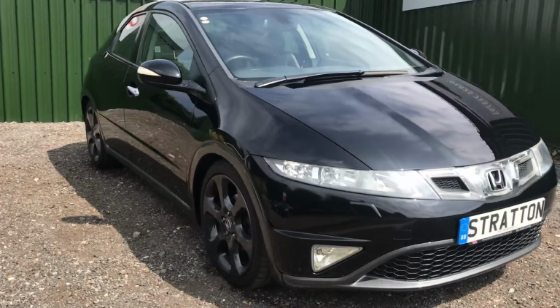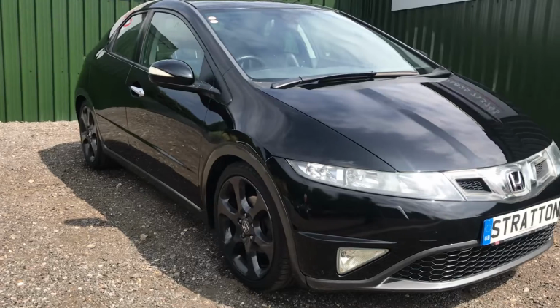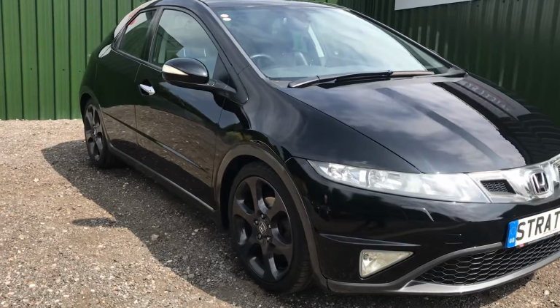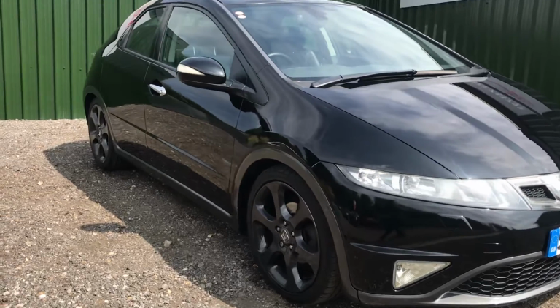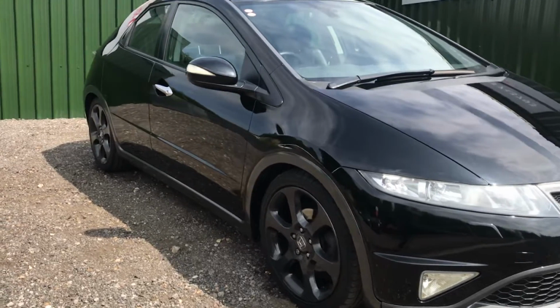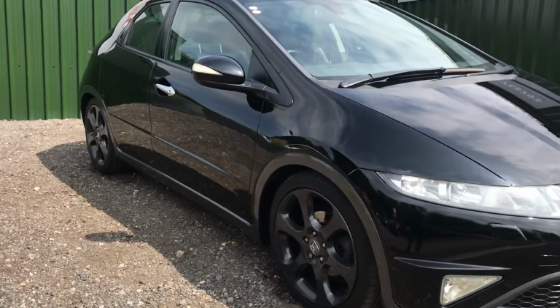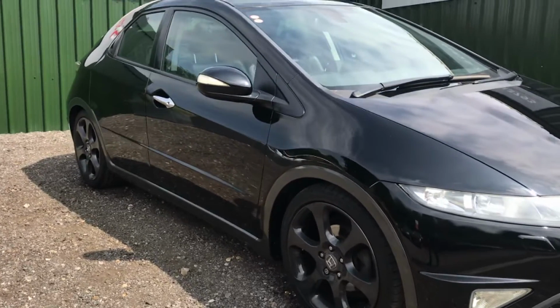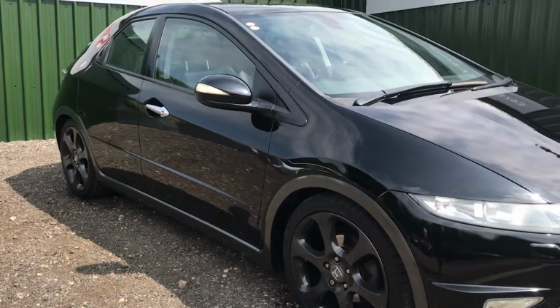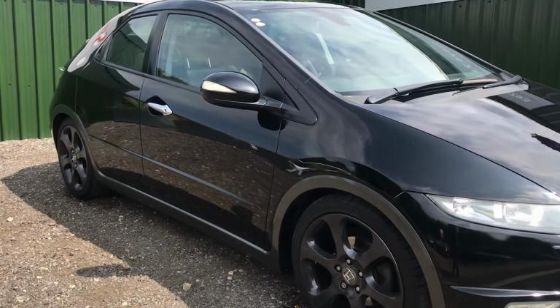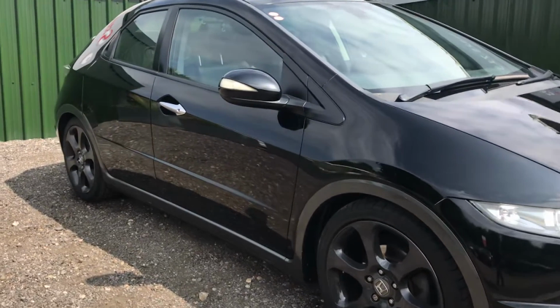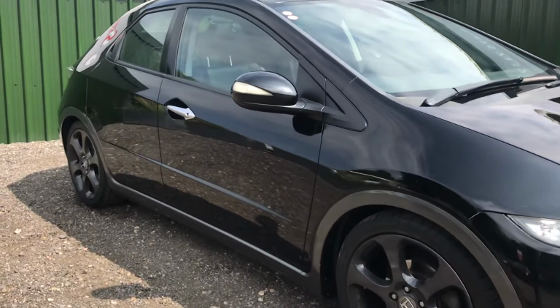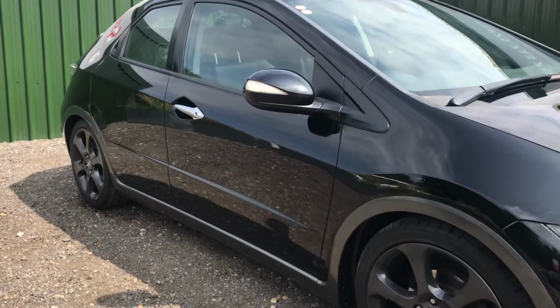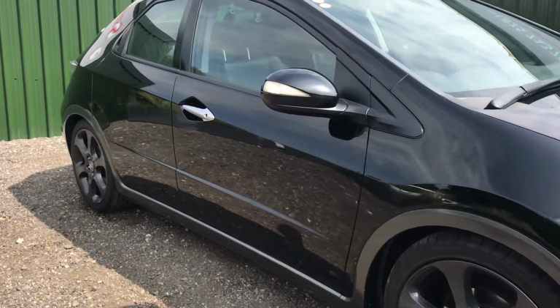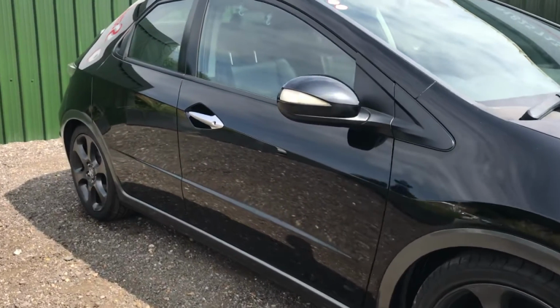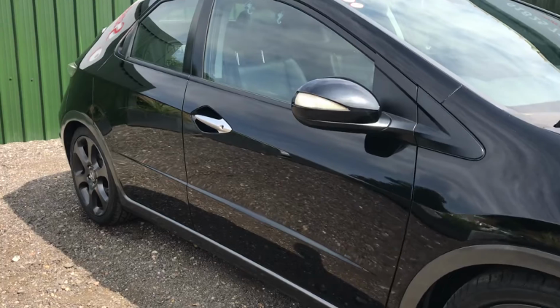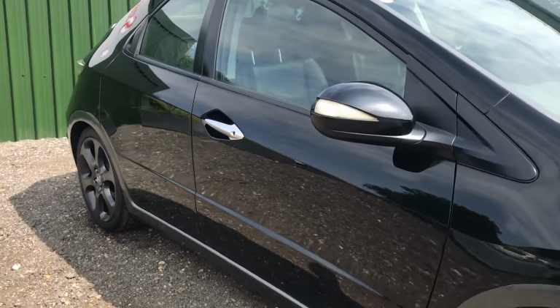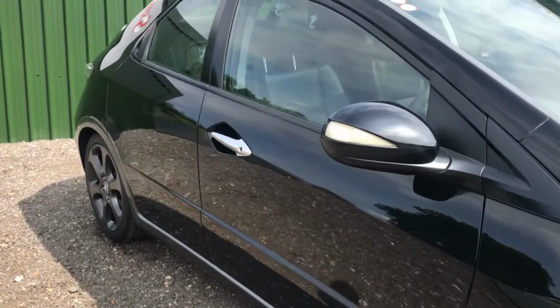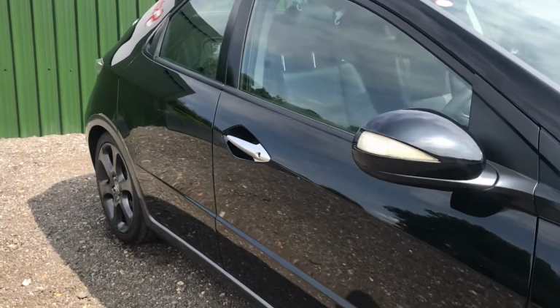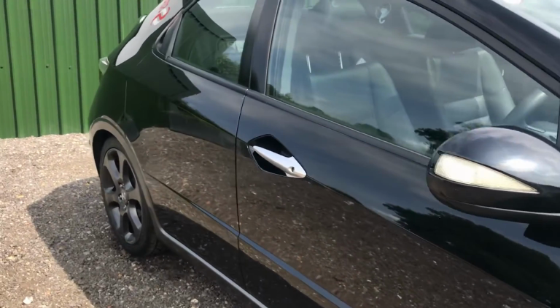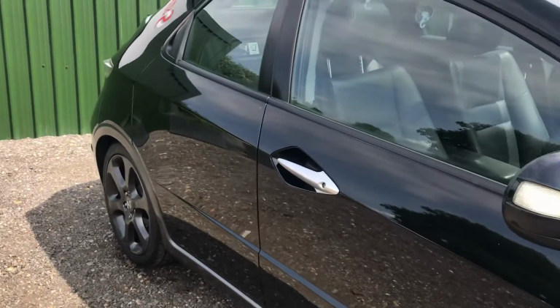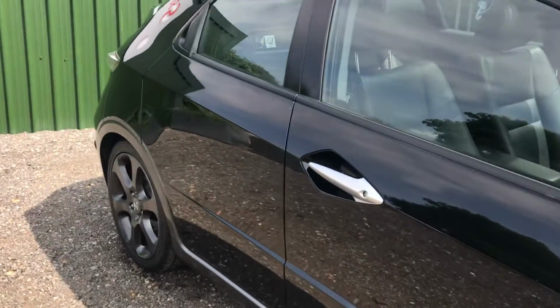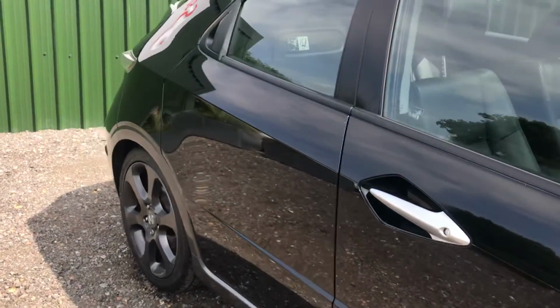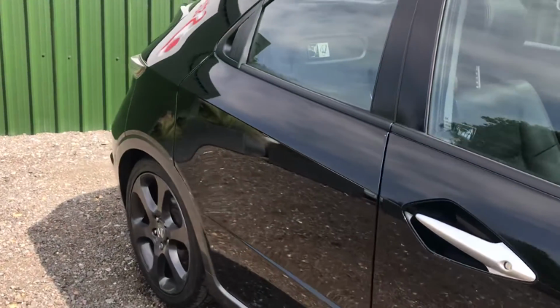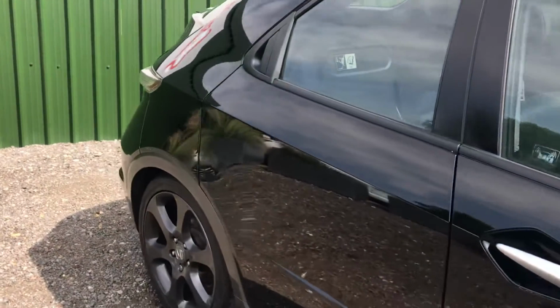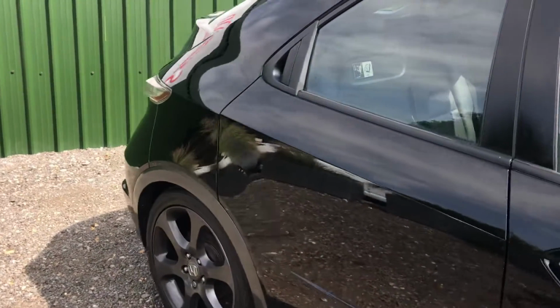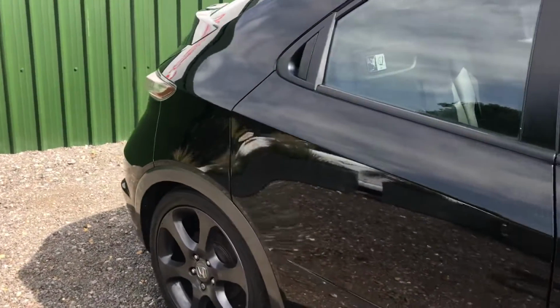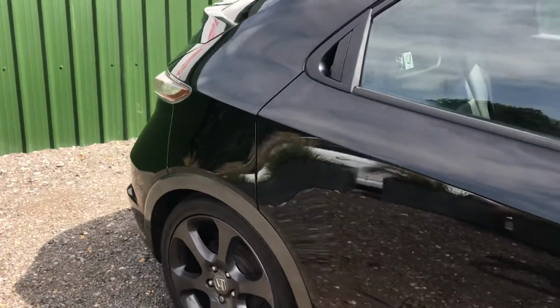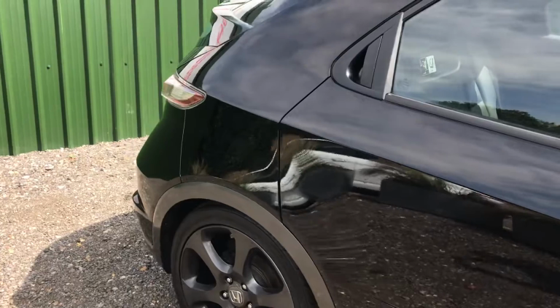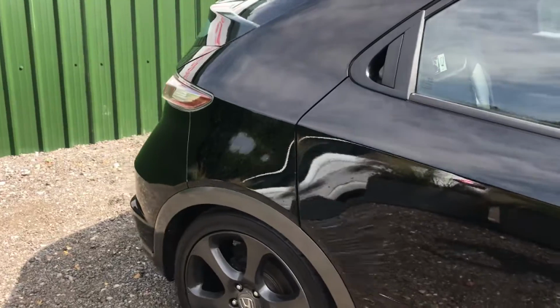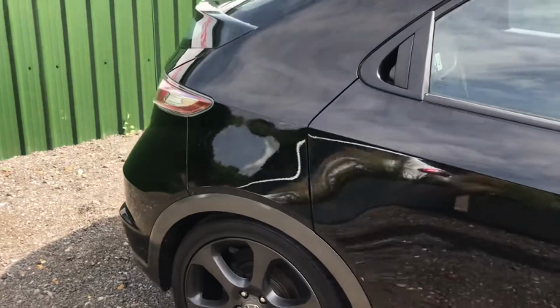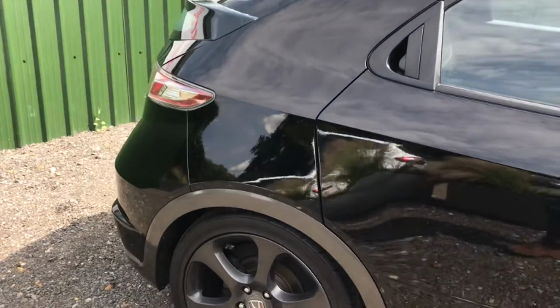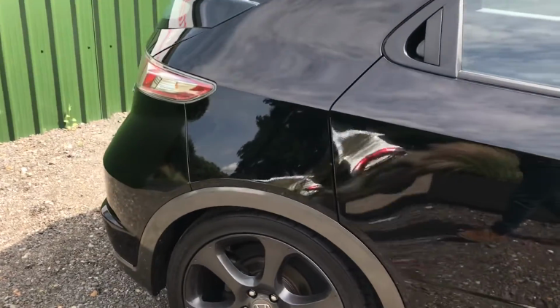It's come in as a main dealer Honda part exchange, originally owned by Honda UK themselves and then one private owner since. The vehicle has been maintained with full history with Honda themselves.